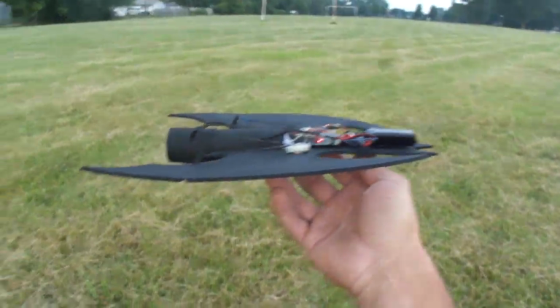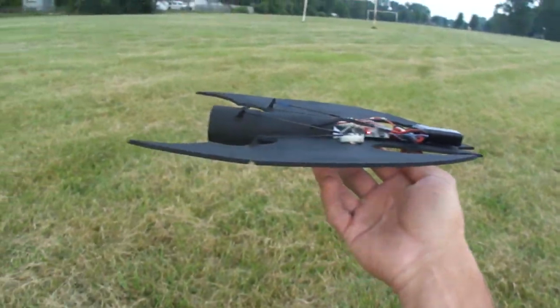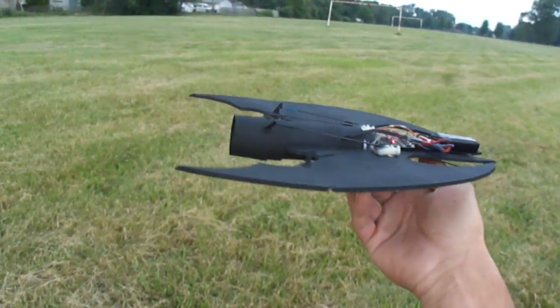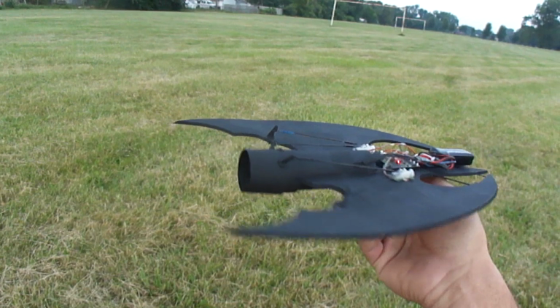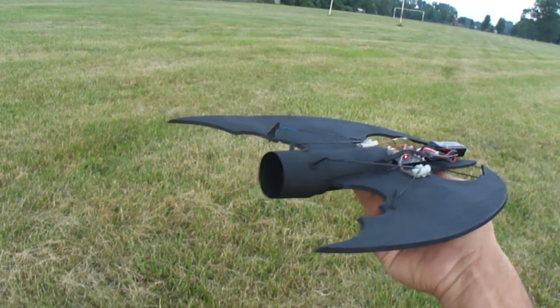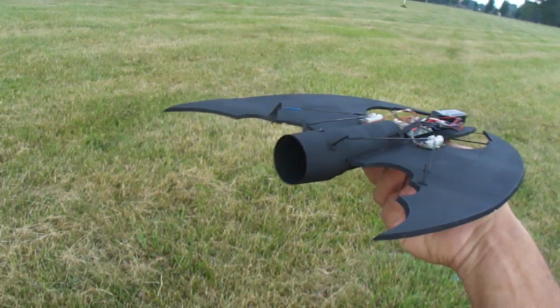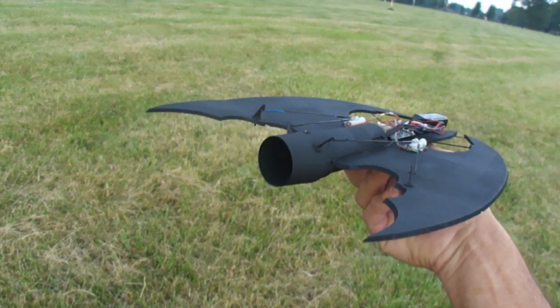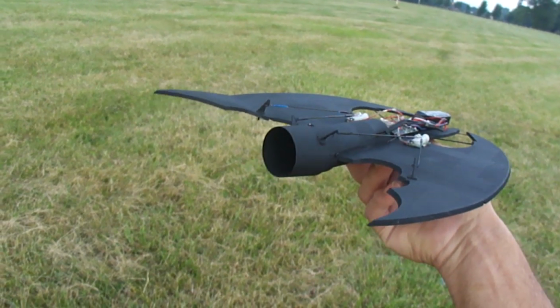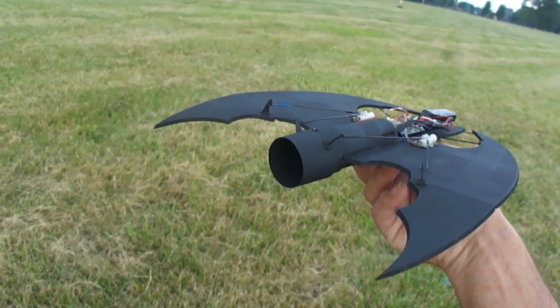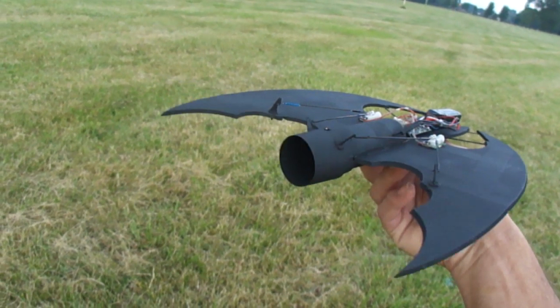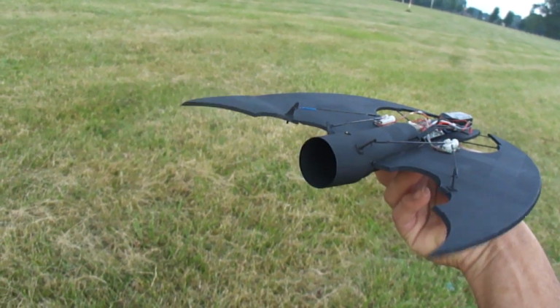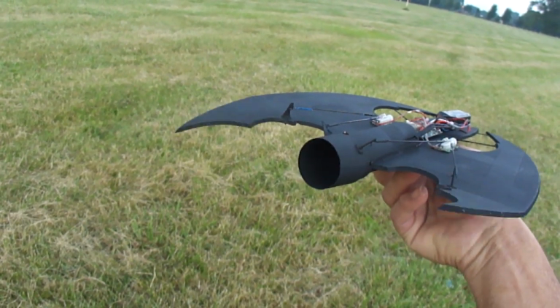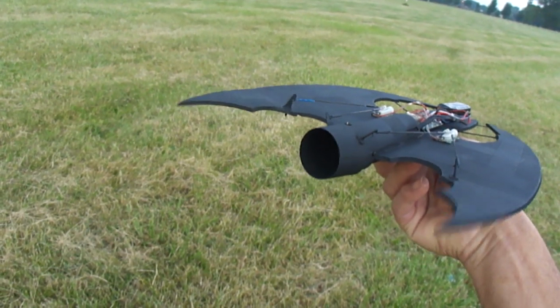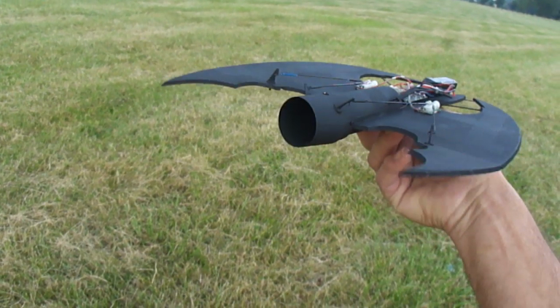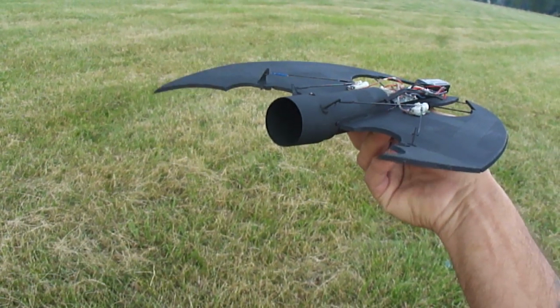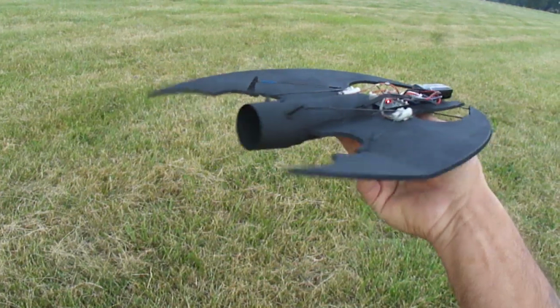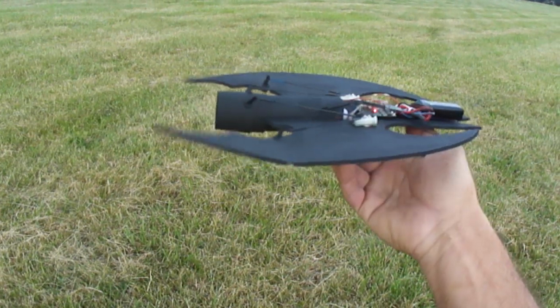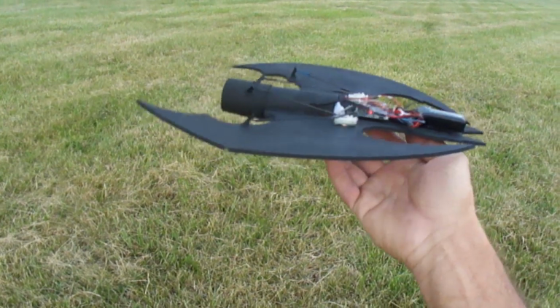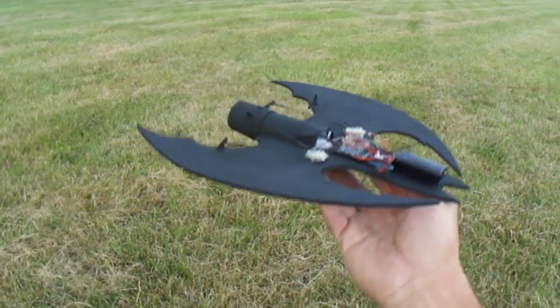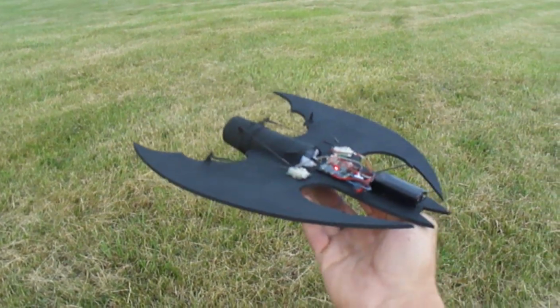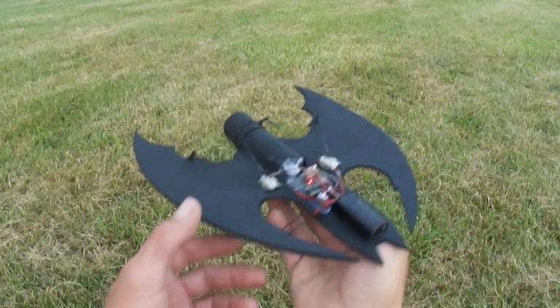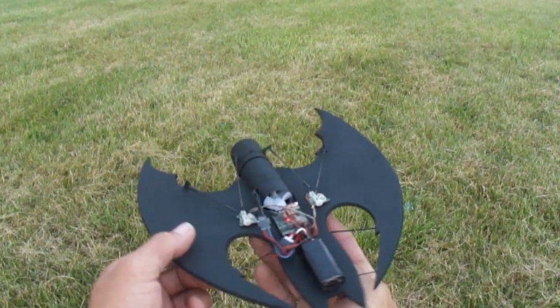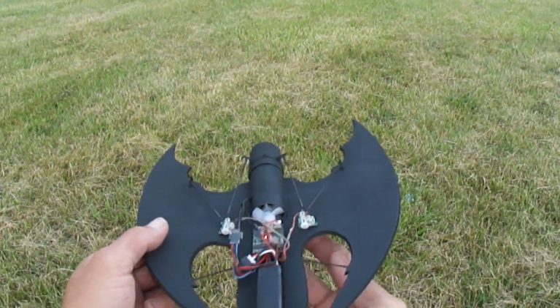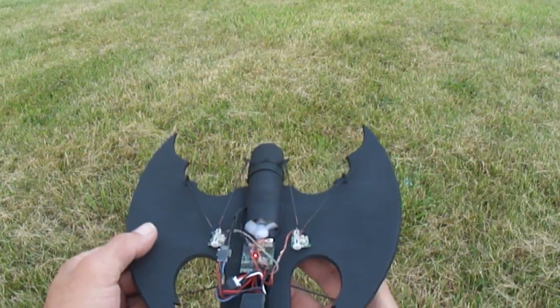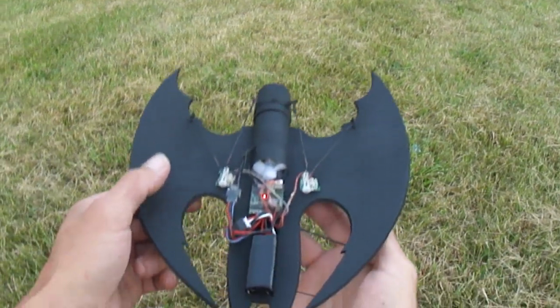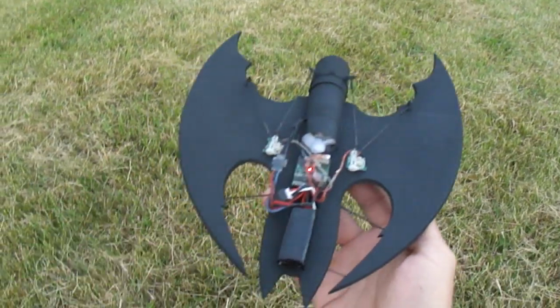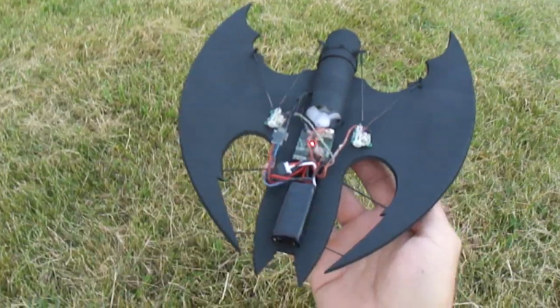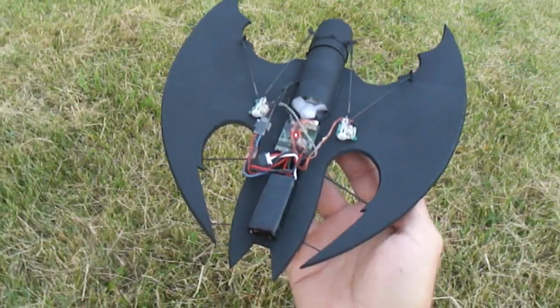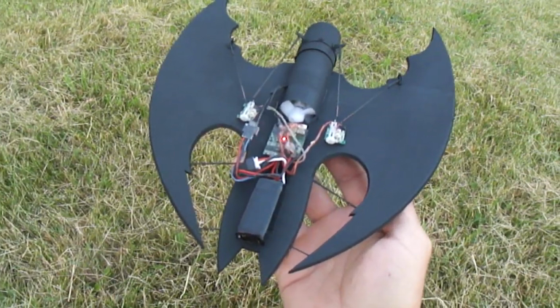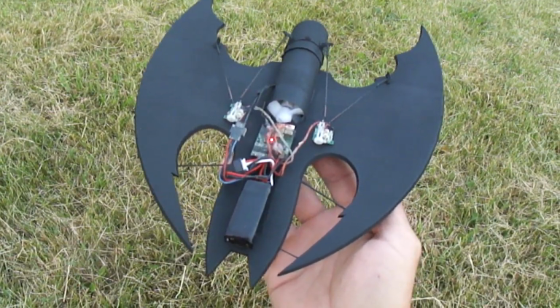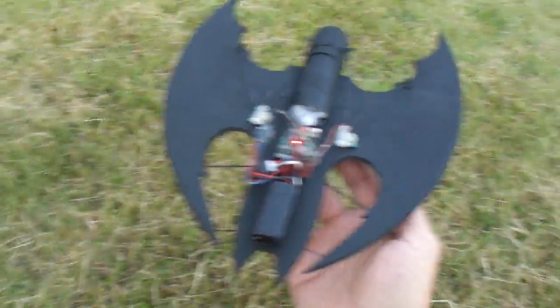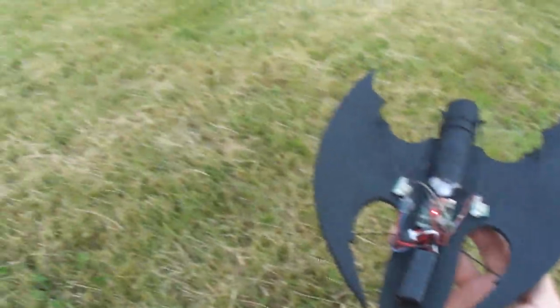One cool little bat wing. Alright, I'll get back to do some more videos and more builds. Over and out.